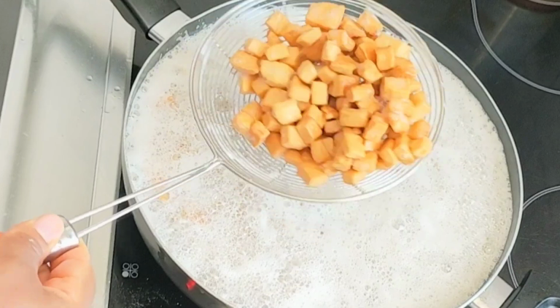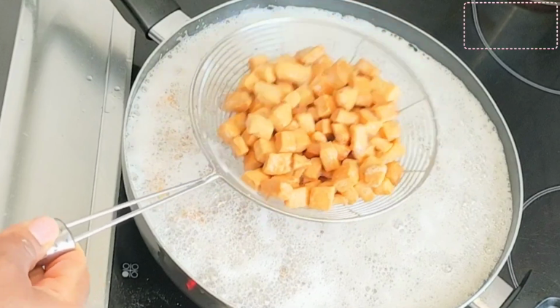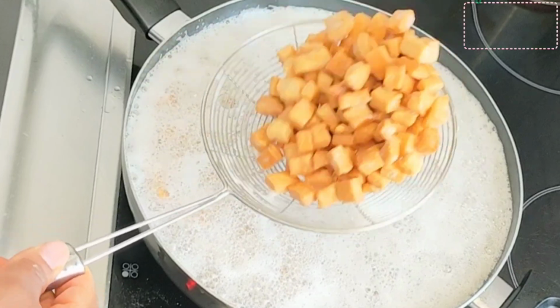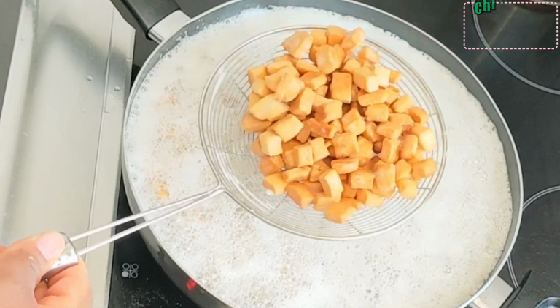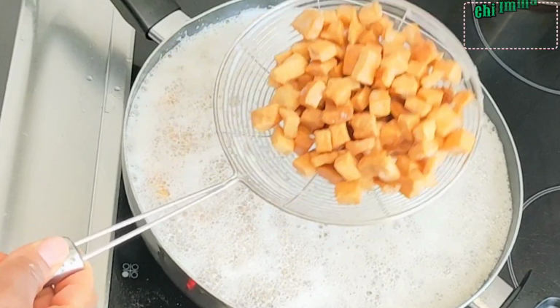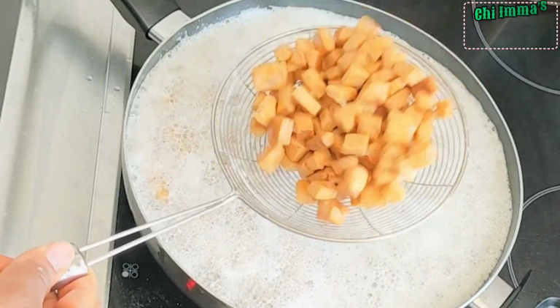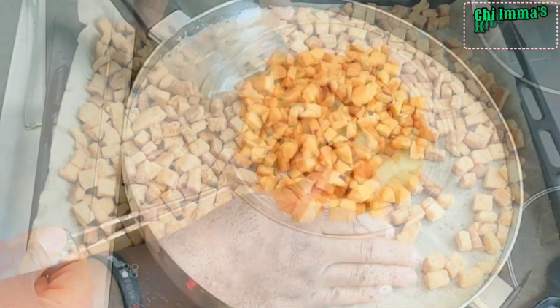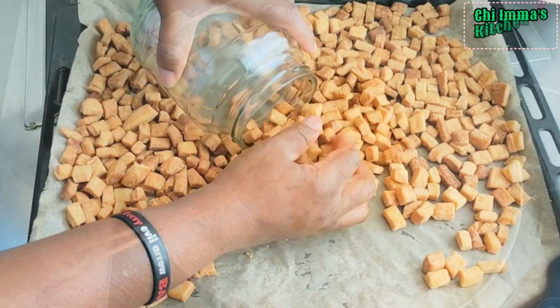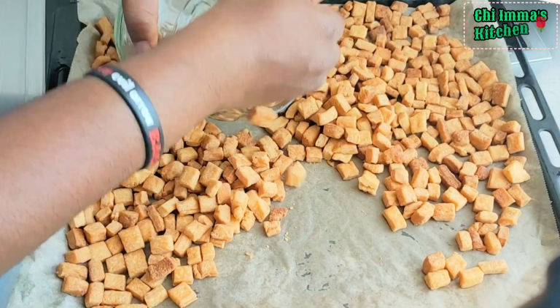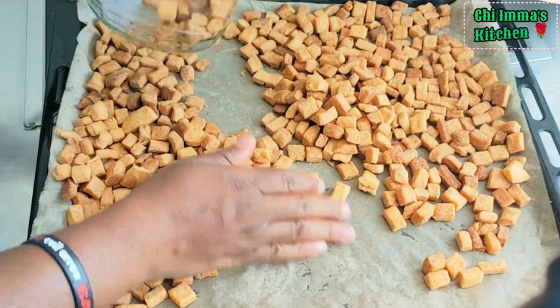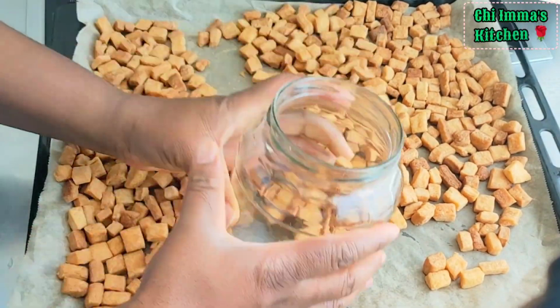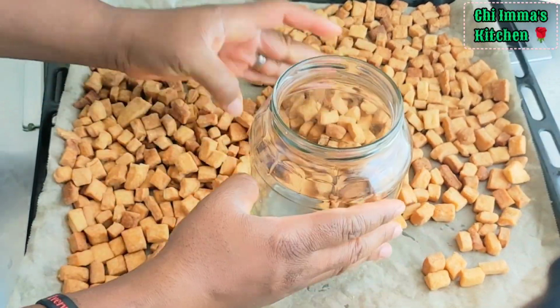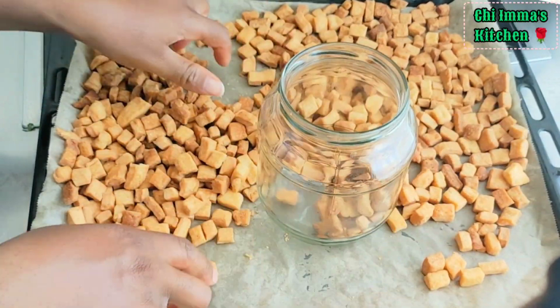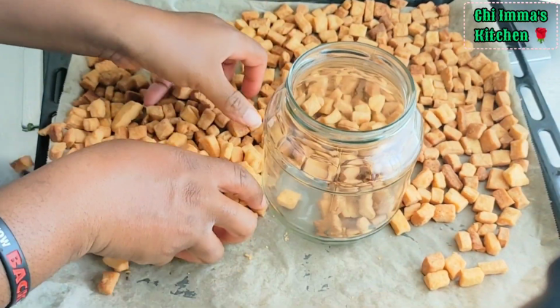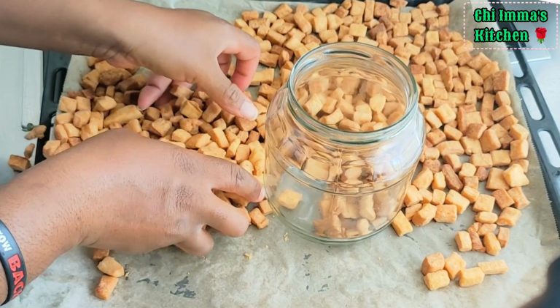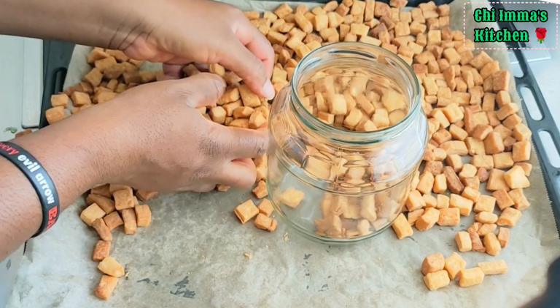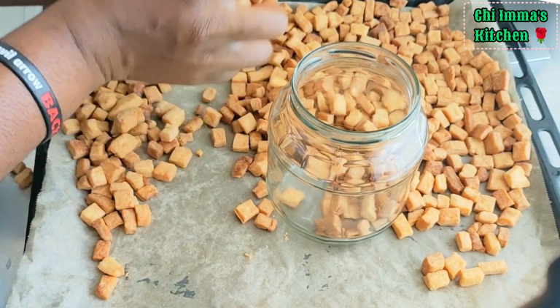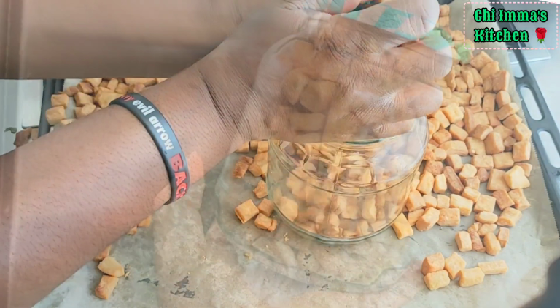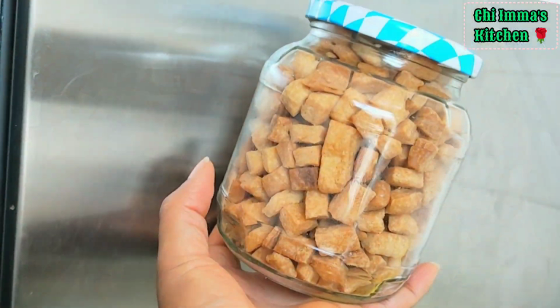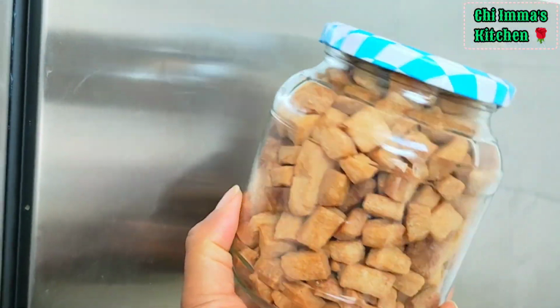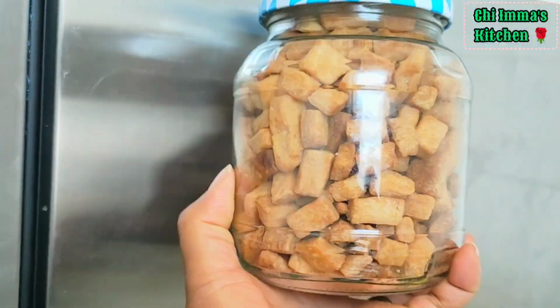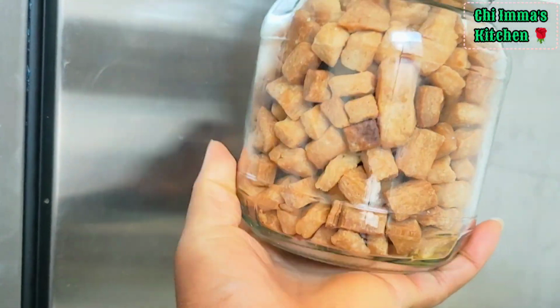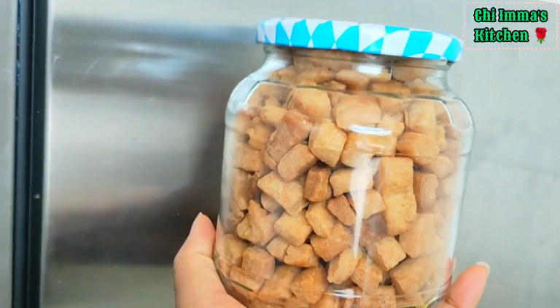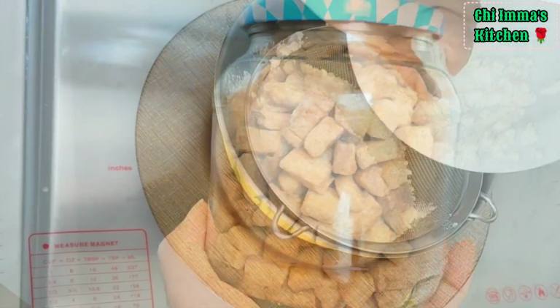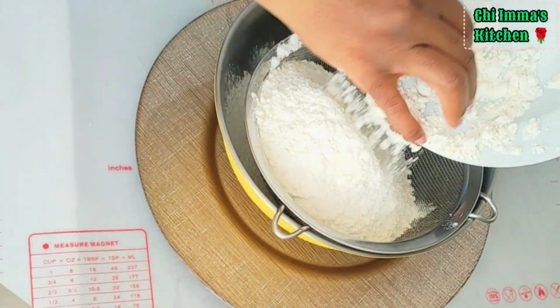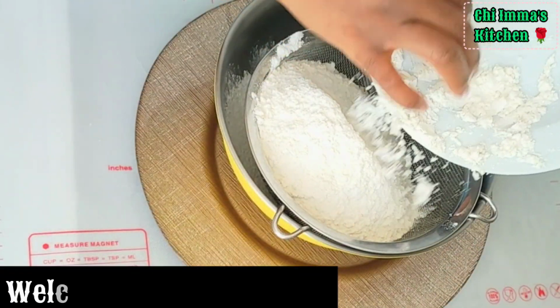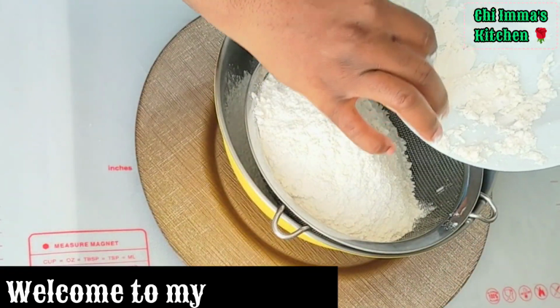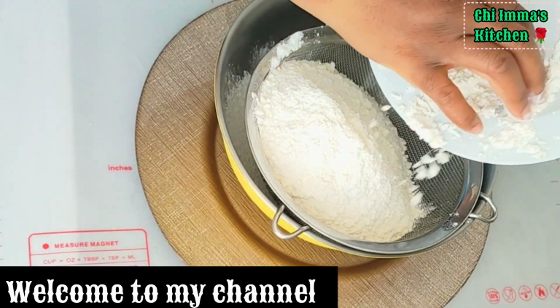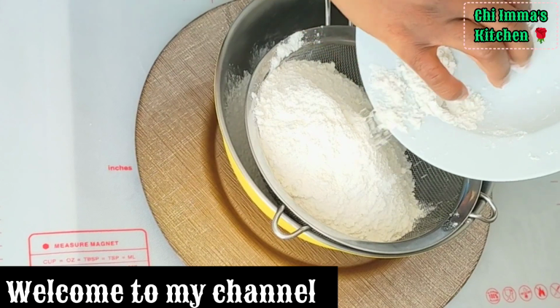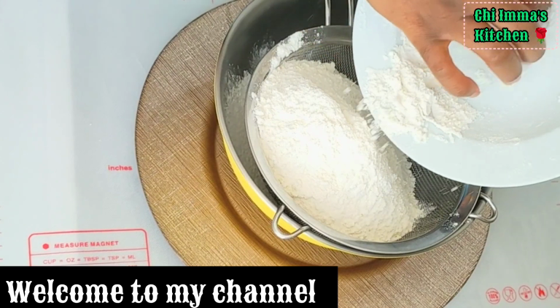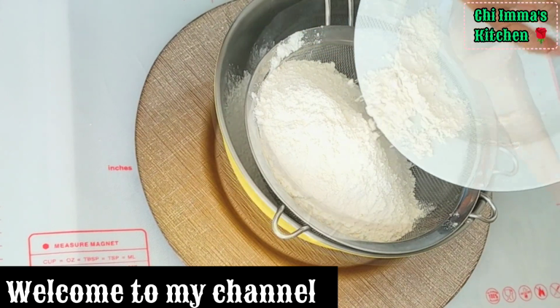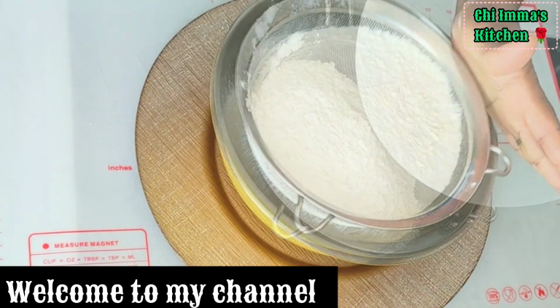Have you been finding it difficult to make chinchin in your home? Or do you think that it's too difficult for you to make chinchin at home? Let me show you the easiest way to do chinchin at home.